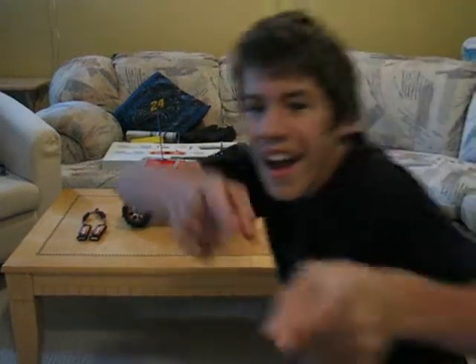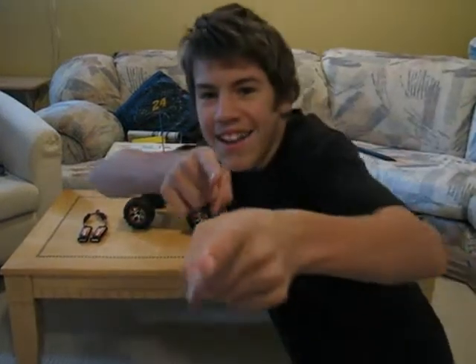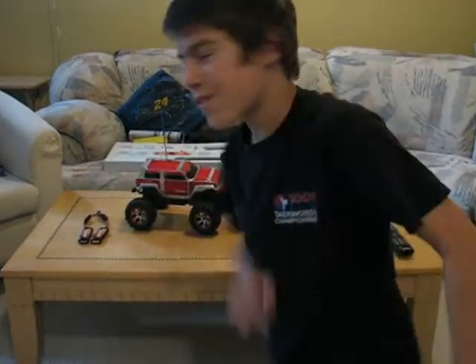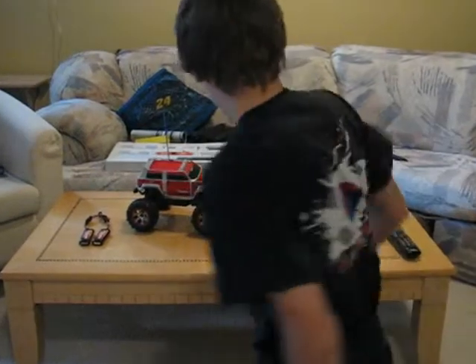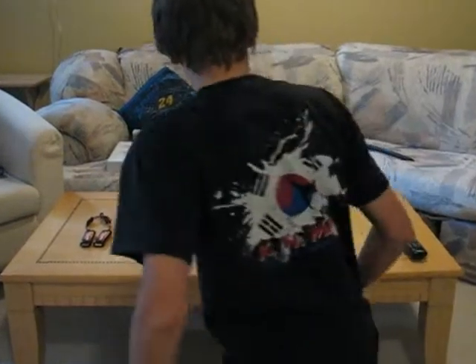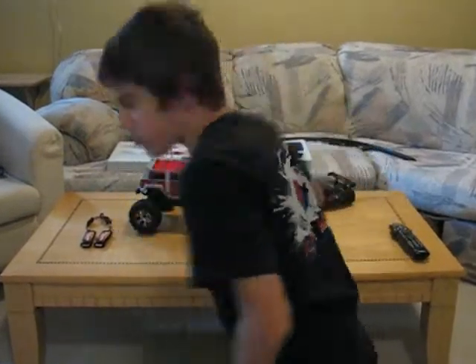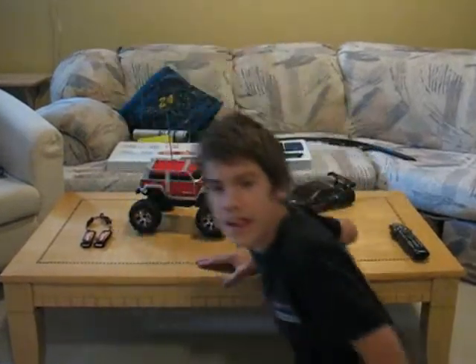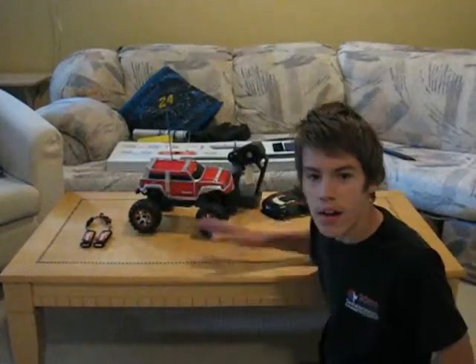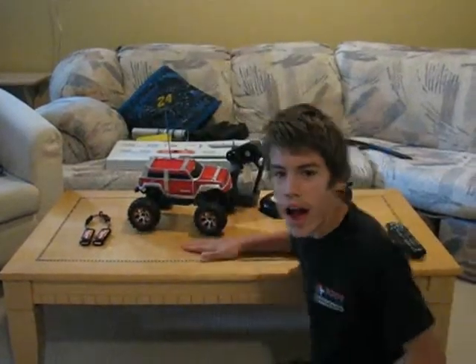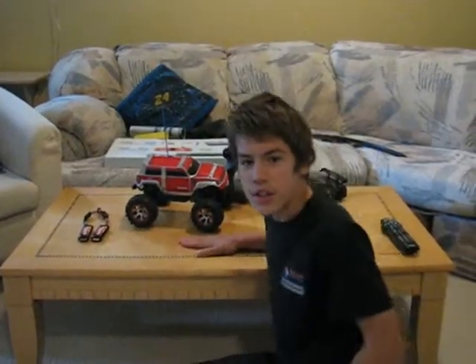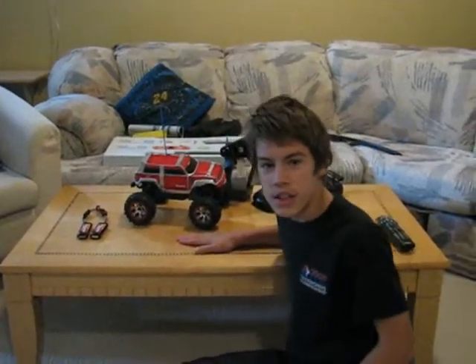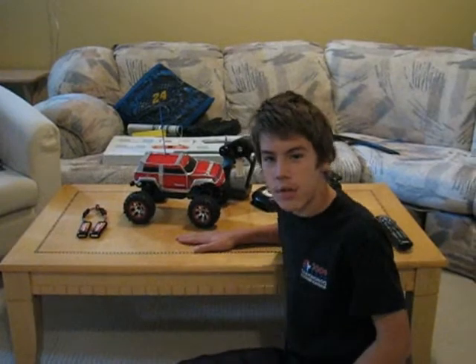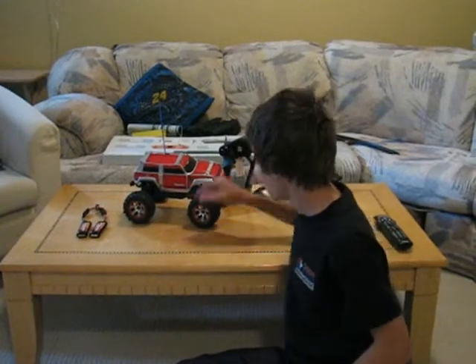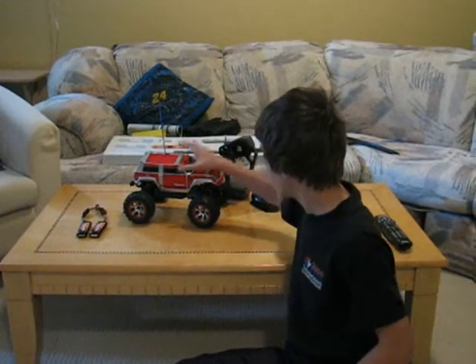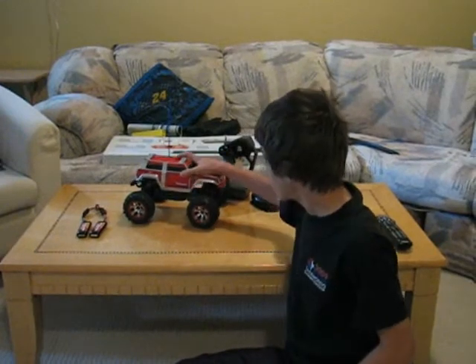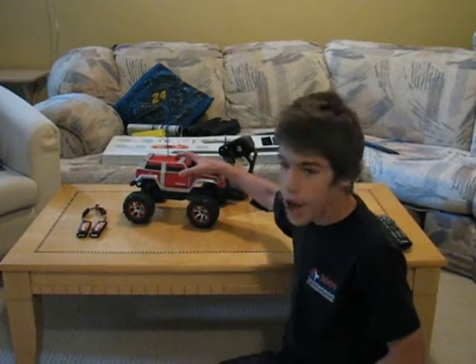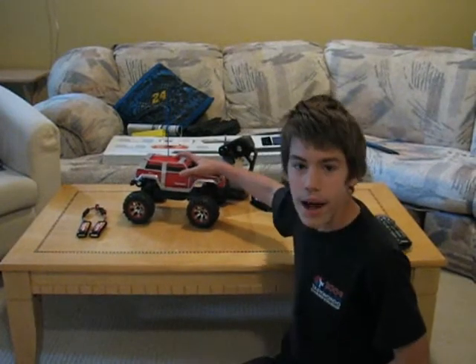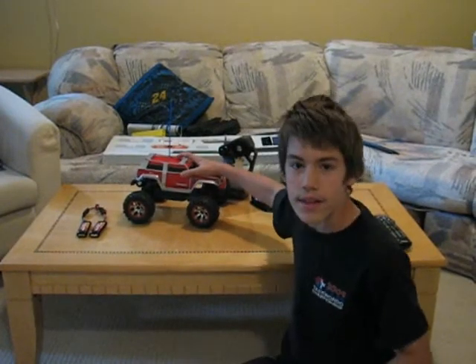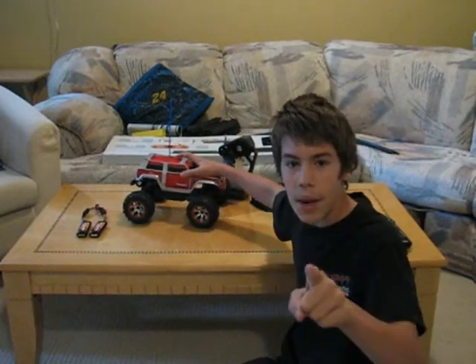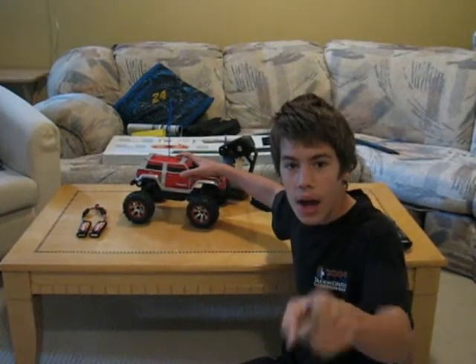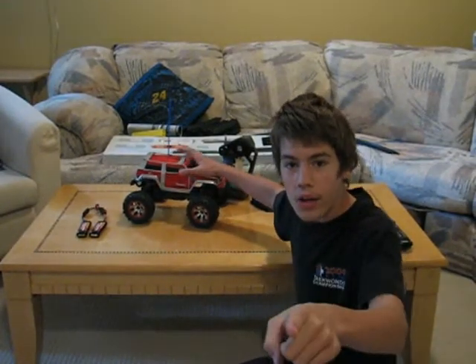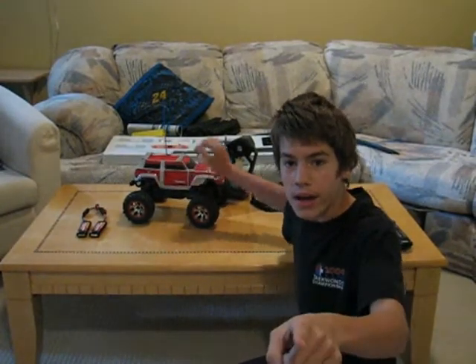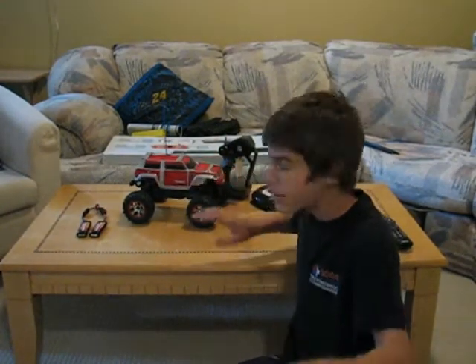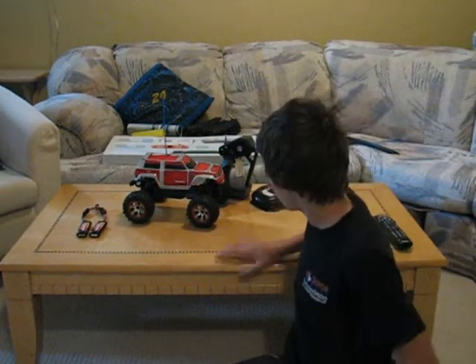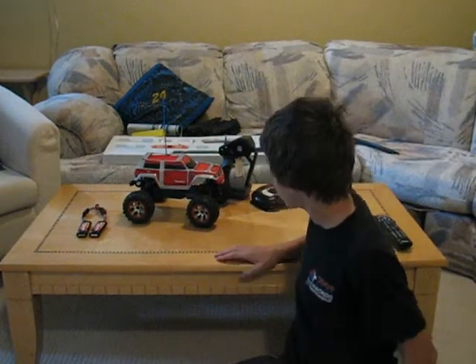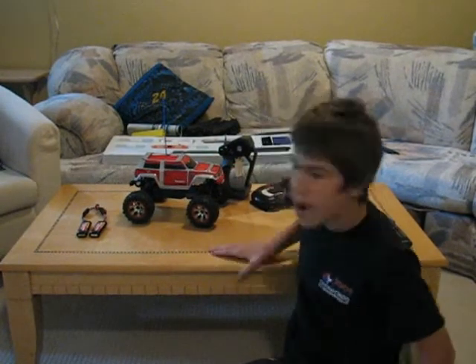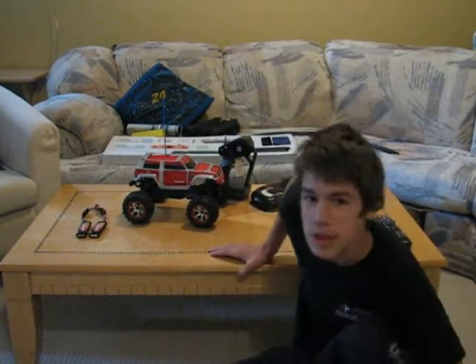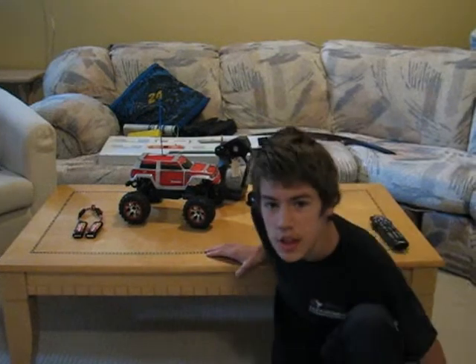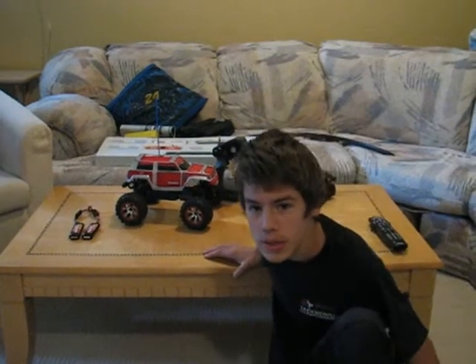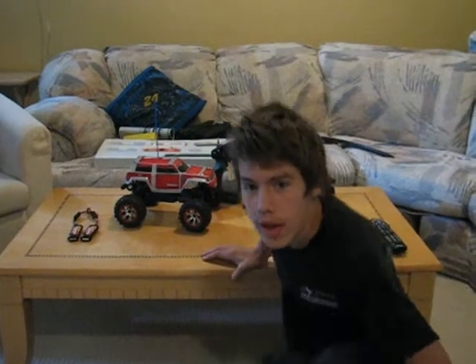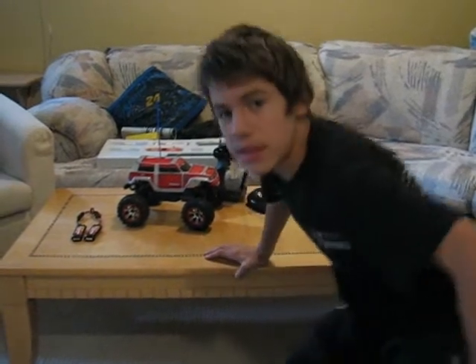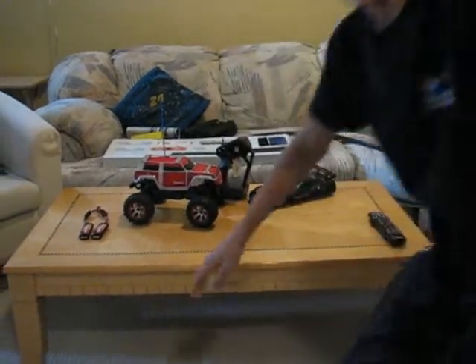Hey guys, Frenchman2448 here. As you can see on the work table, I got the Summit. I'm just going to zoom in so you guys can see better.